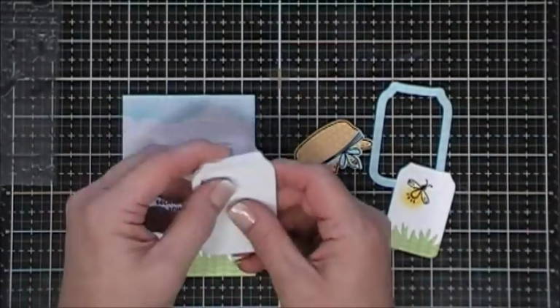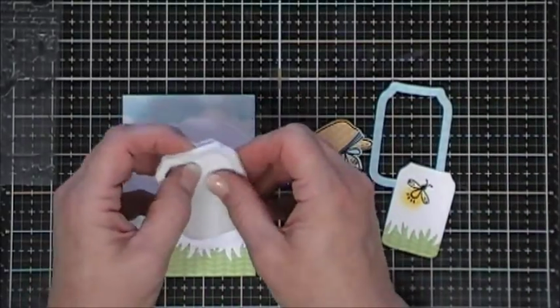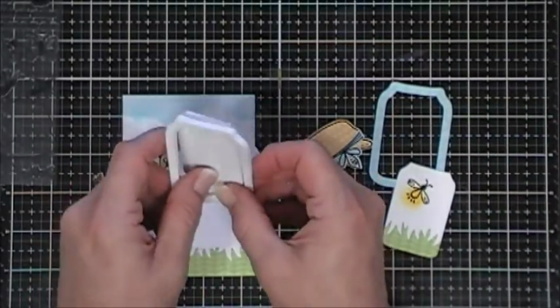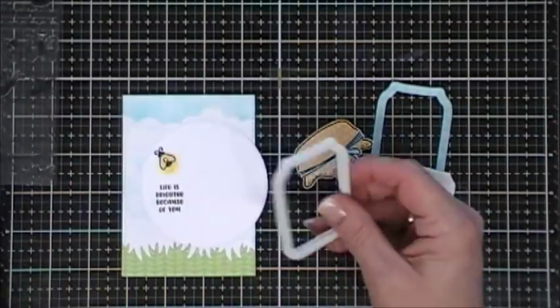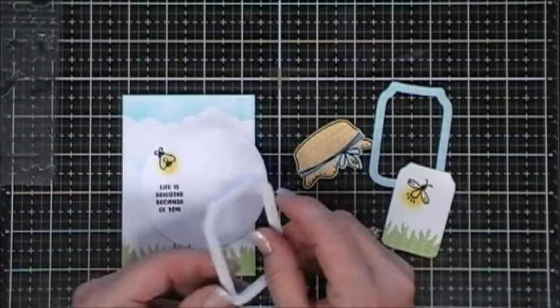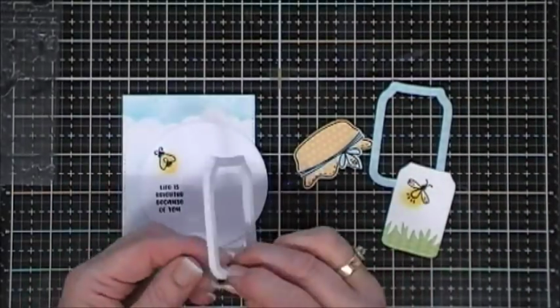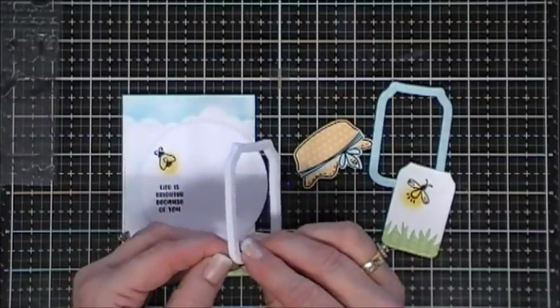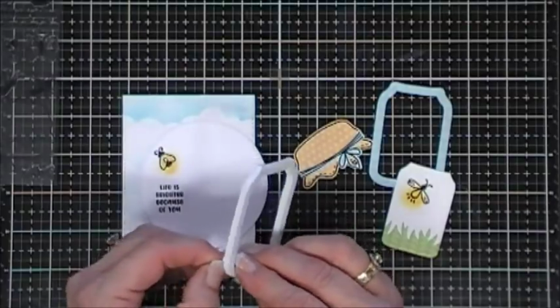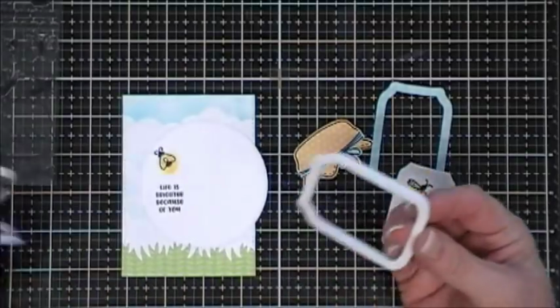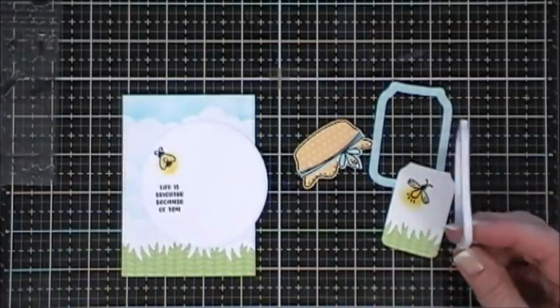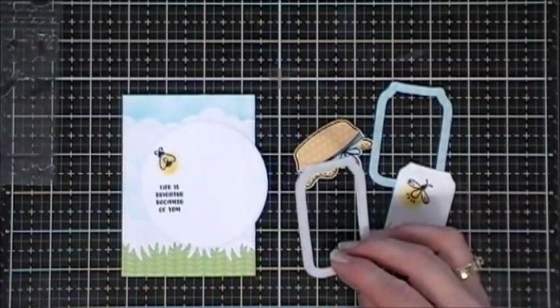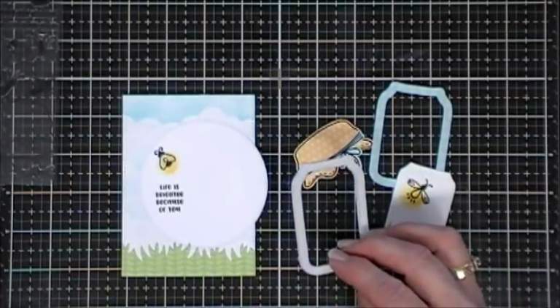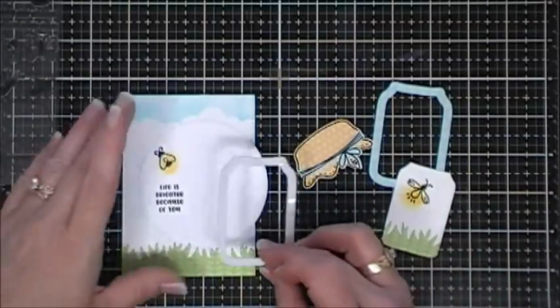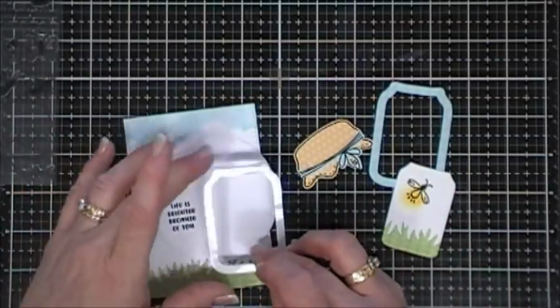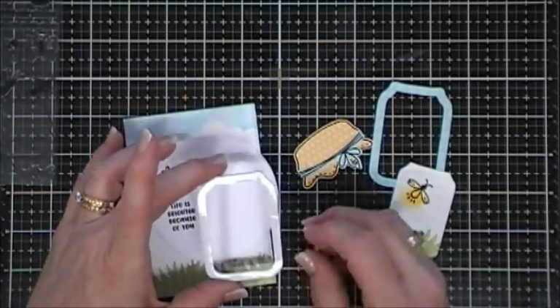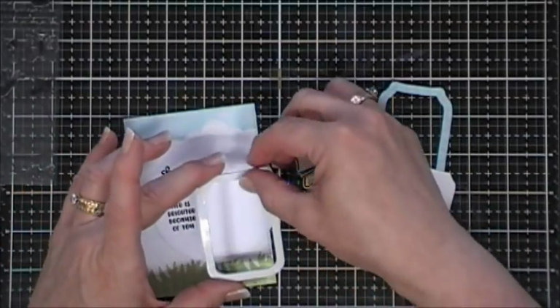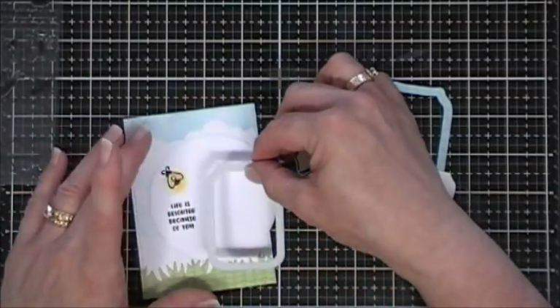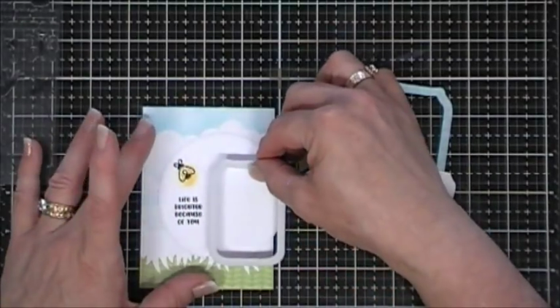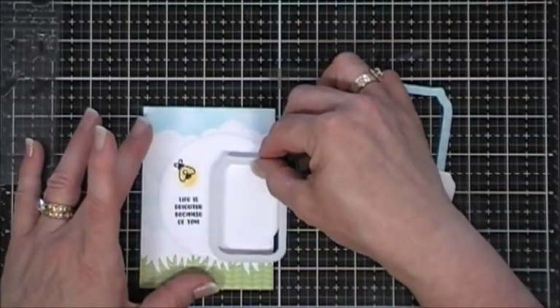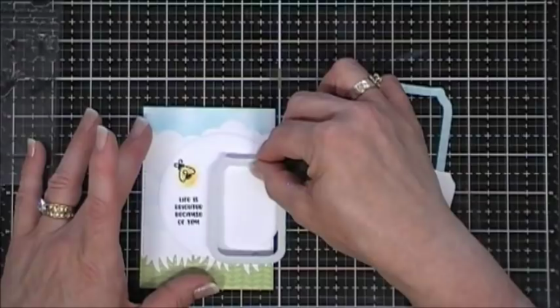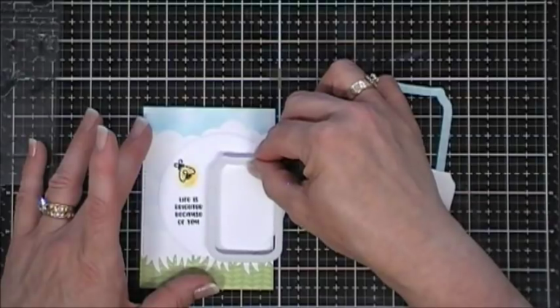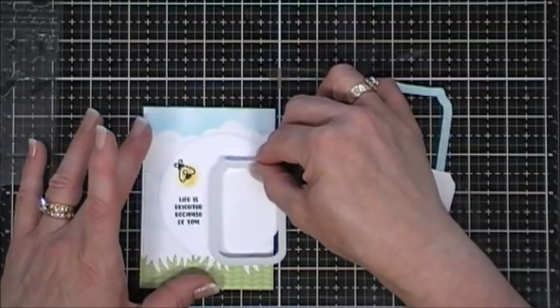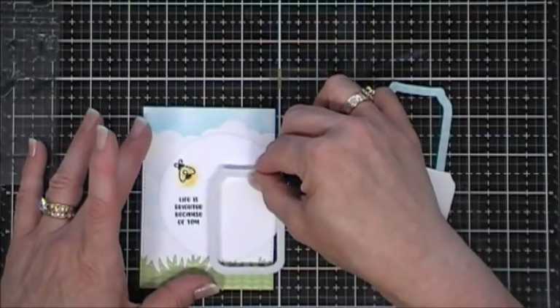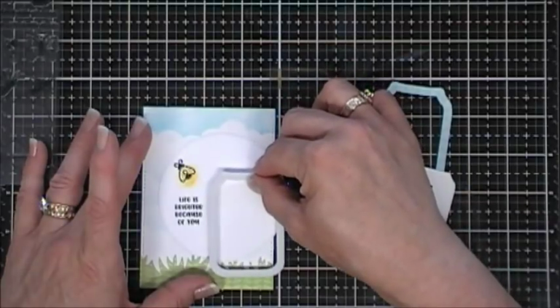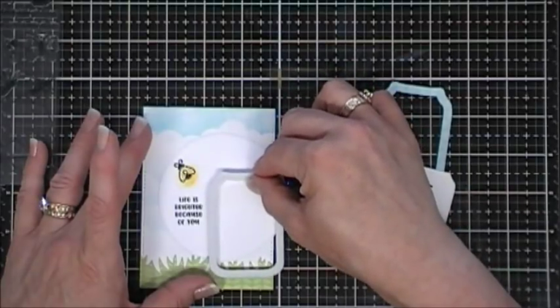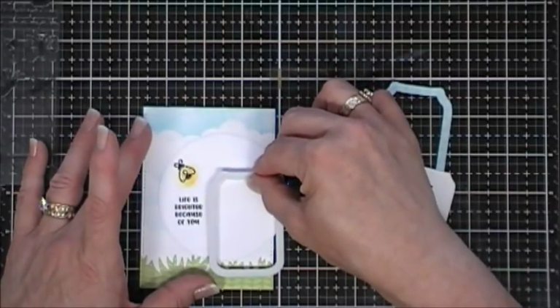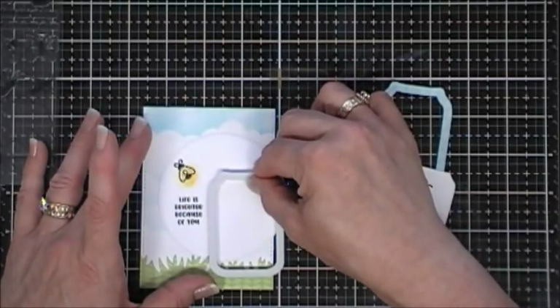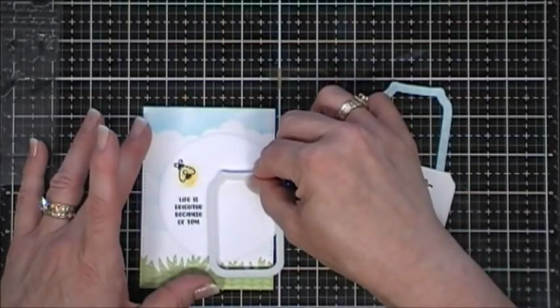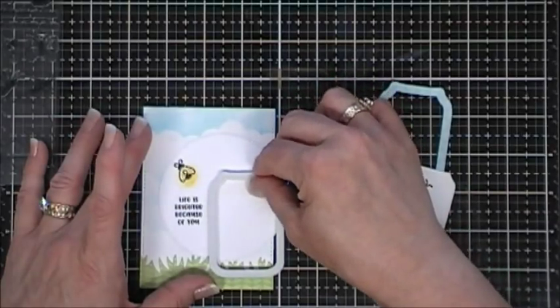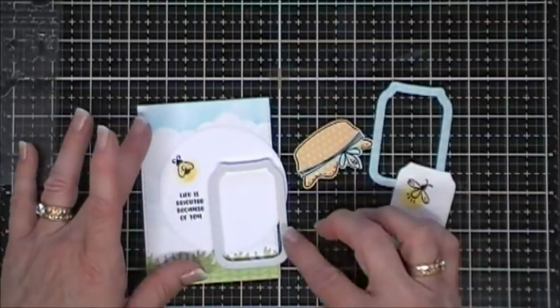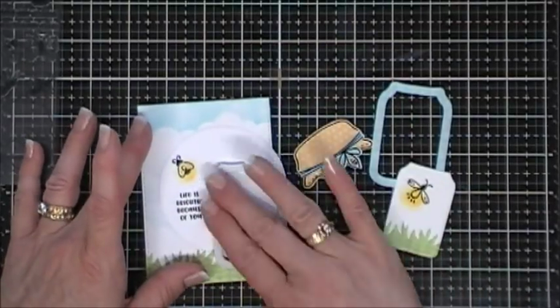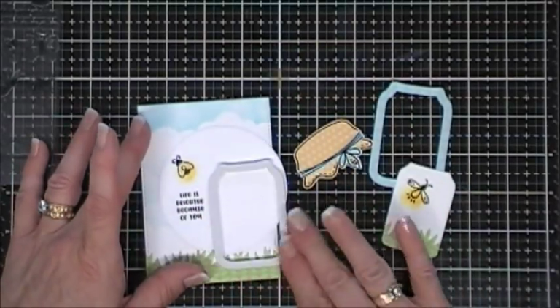I don't know if you guys call them lightning bugs or fireflies, but I did go over the wings with my Jelly Roll starburst pen to add a little bit of shimmer.